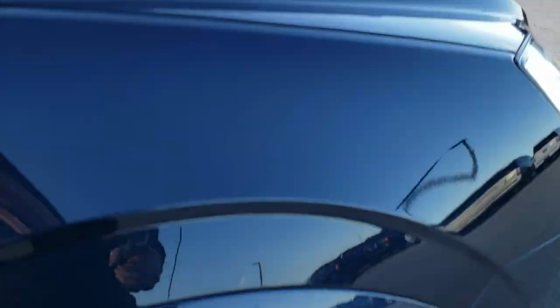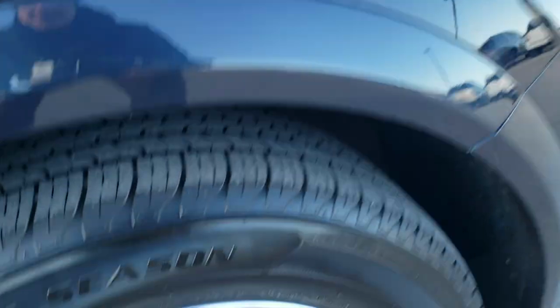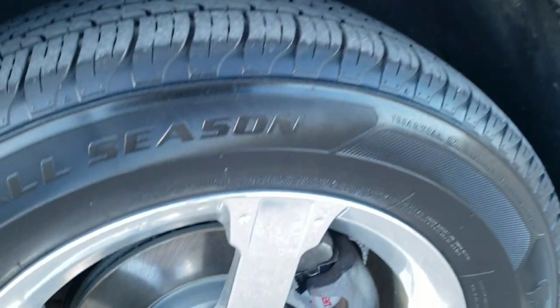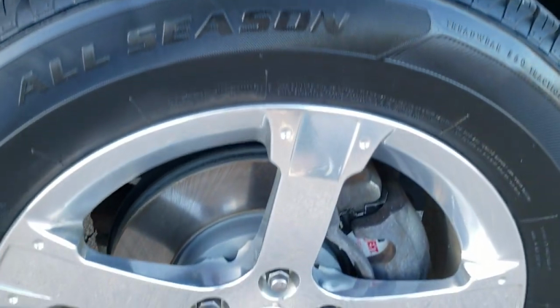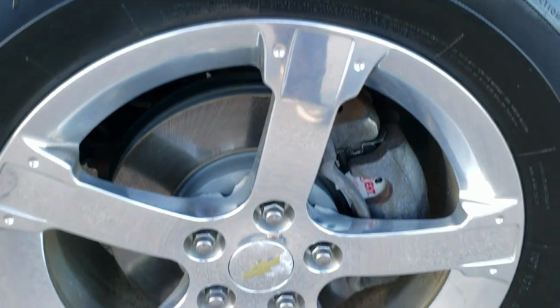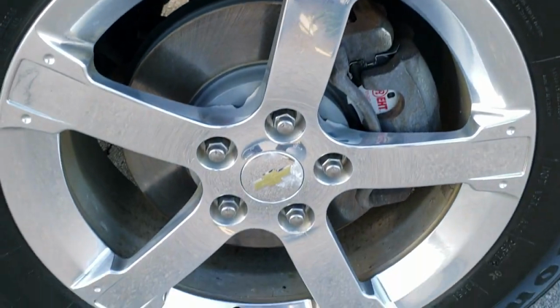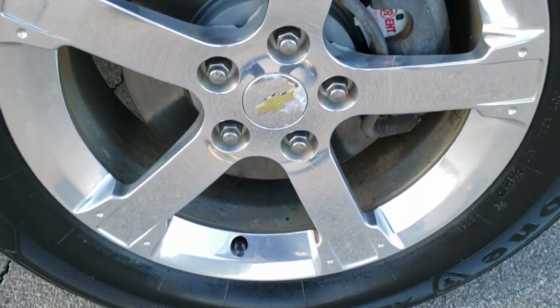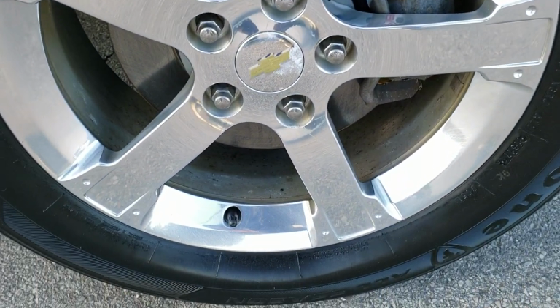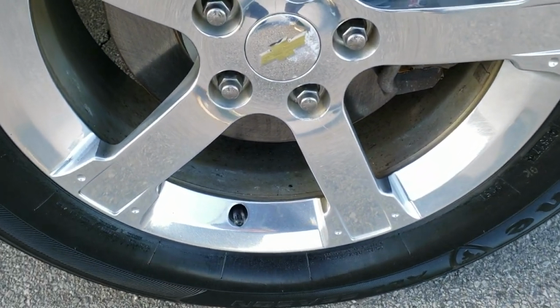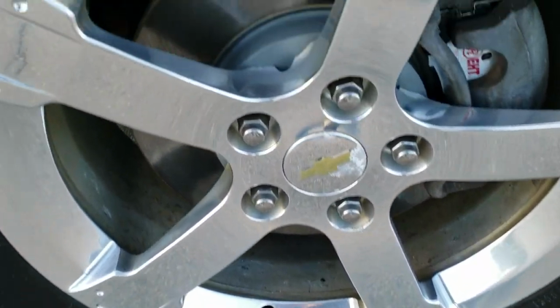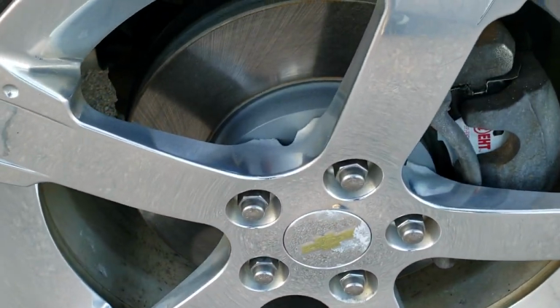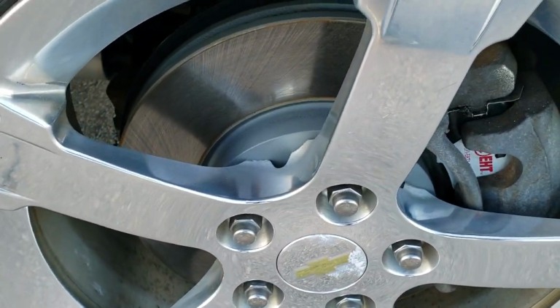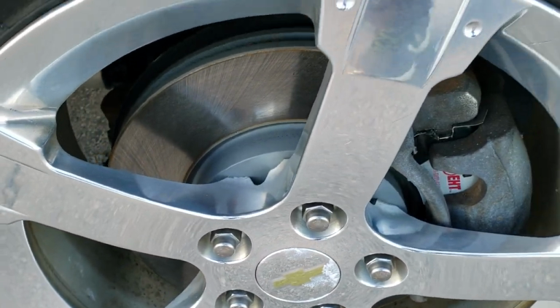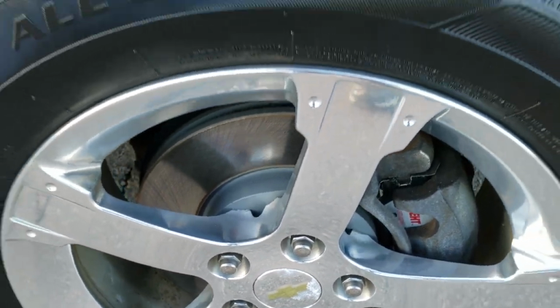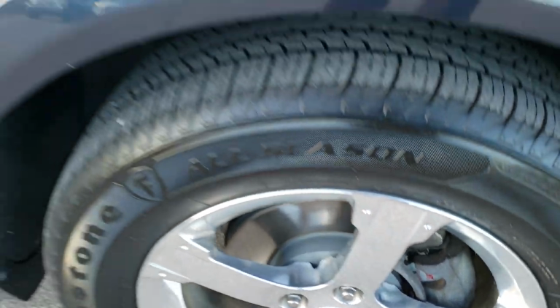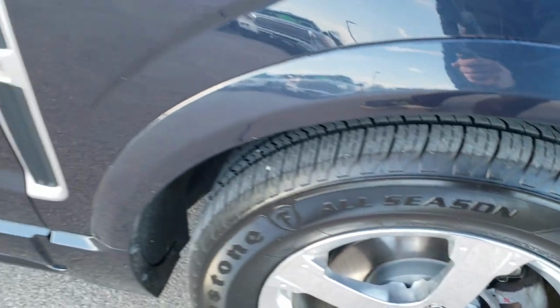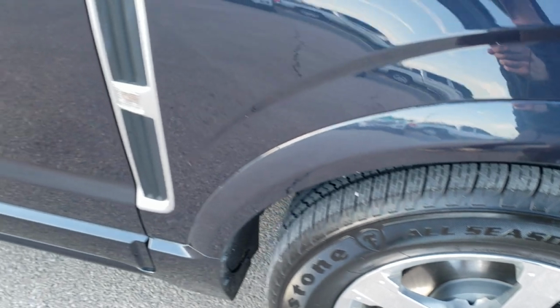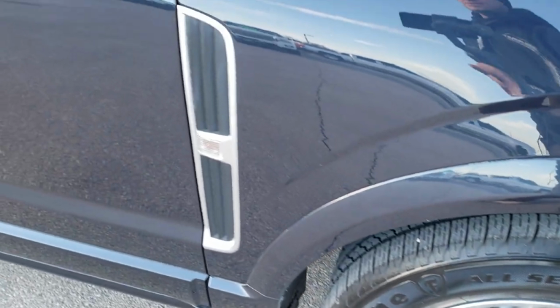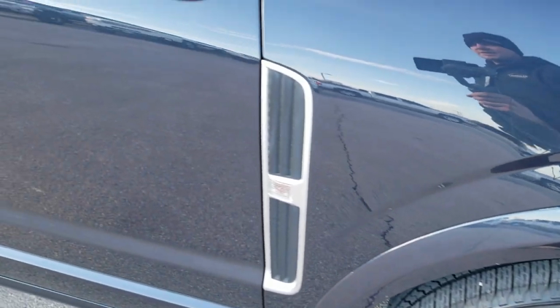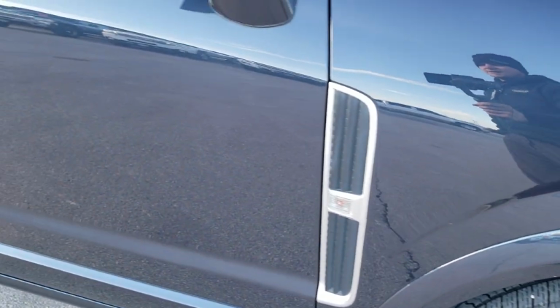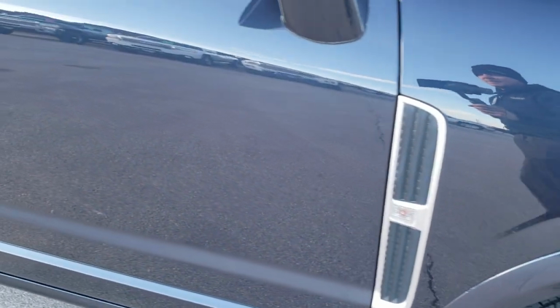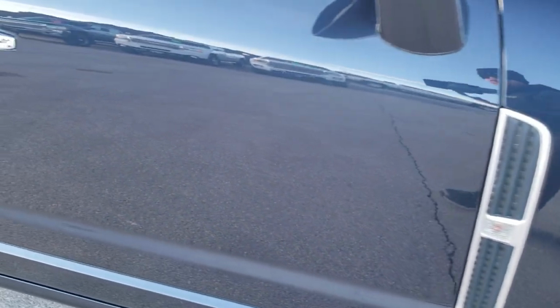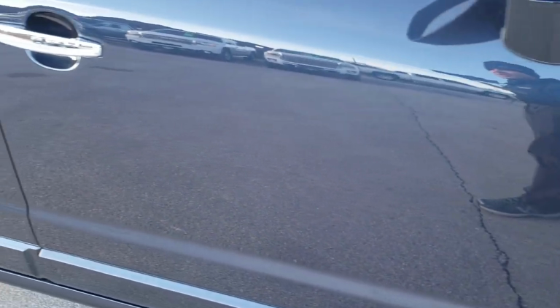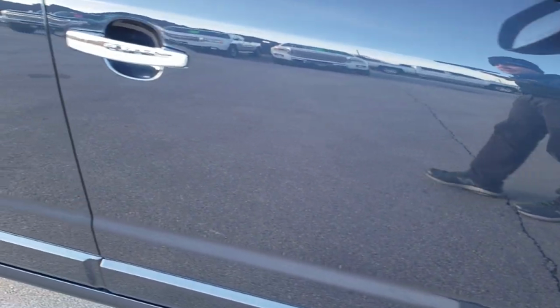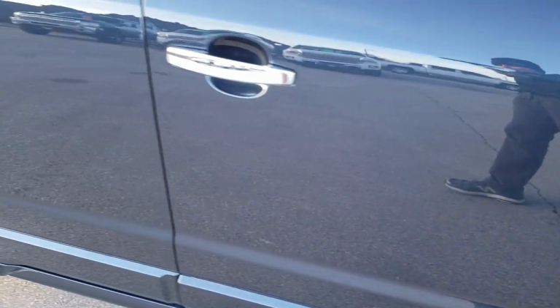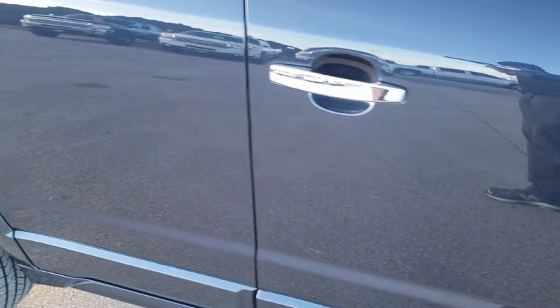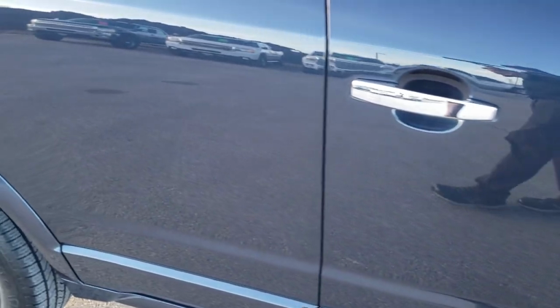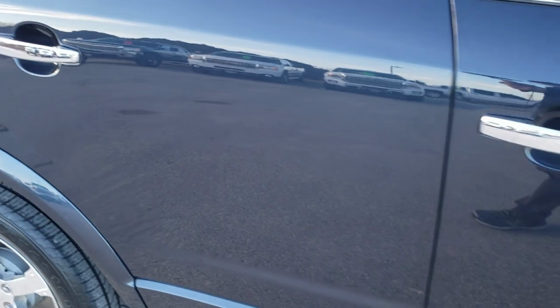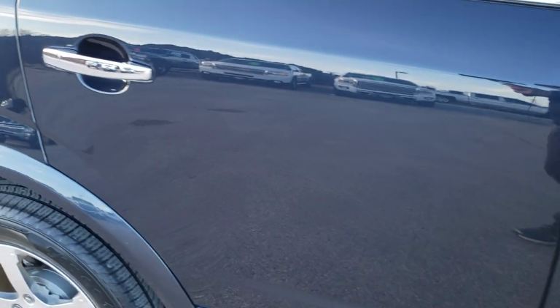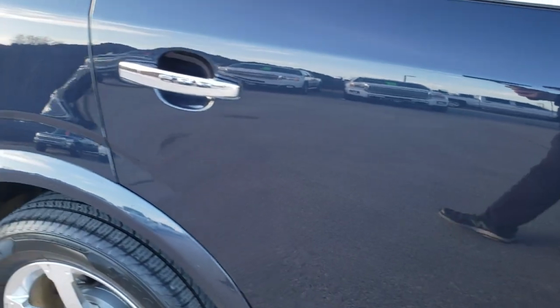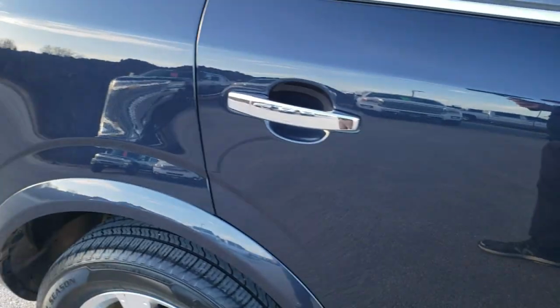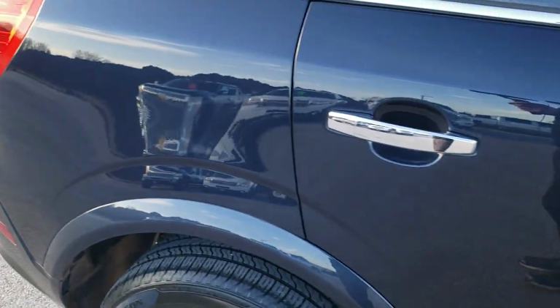The passenger side rim has no scuffs or scrapes, and you can see that those brakes are brand new. As you go down this side of the vehicle, you can see just how clean that body is — how reflective and mirror-like that paint is.